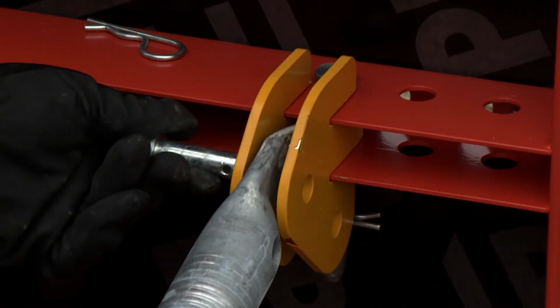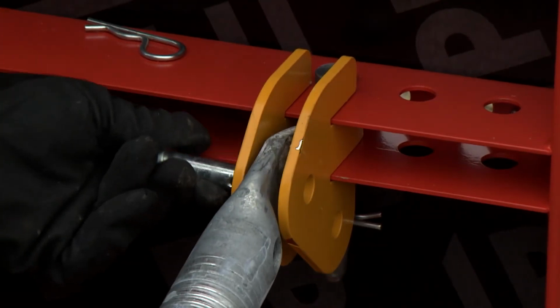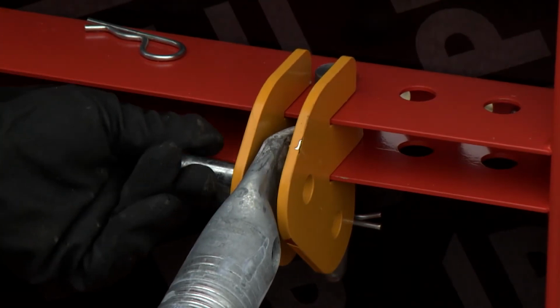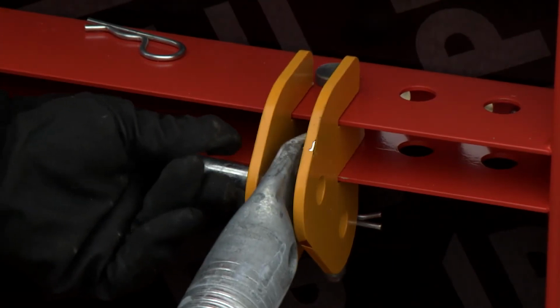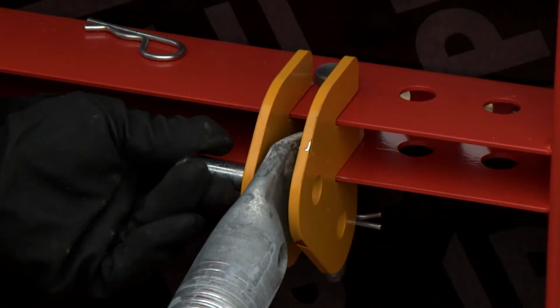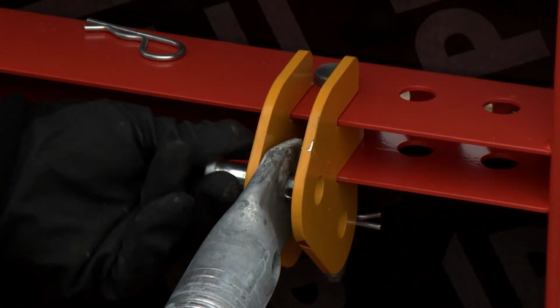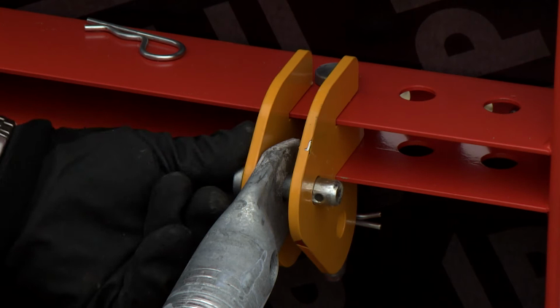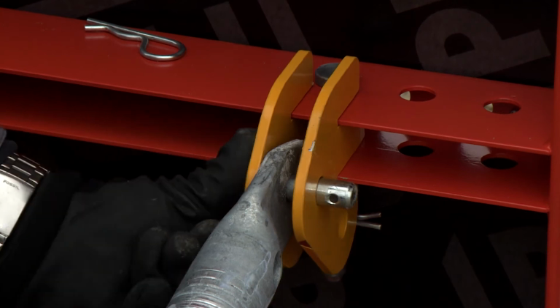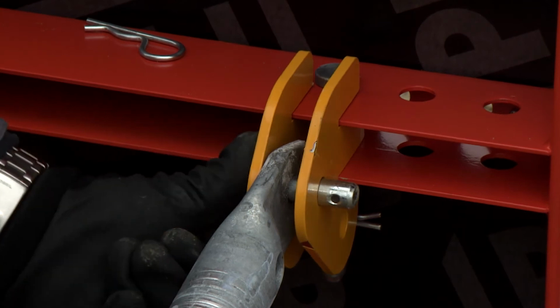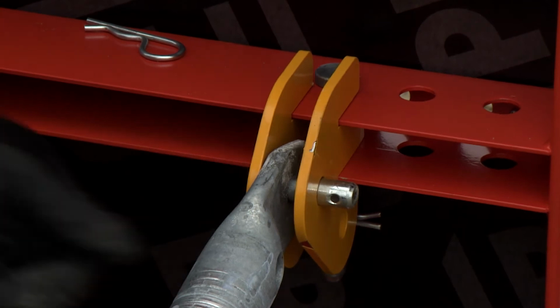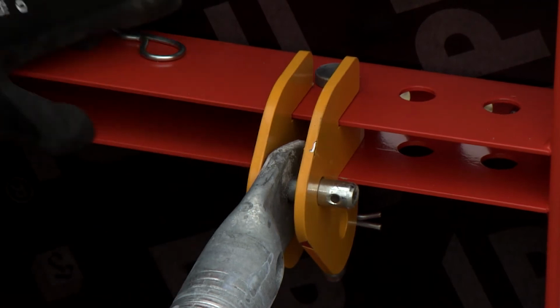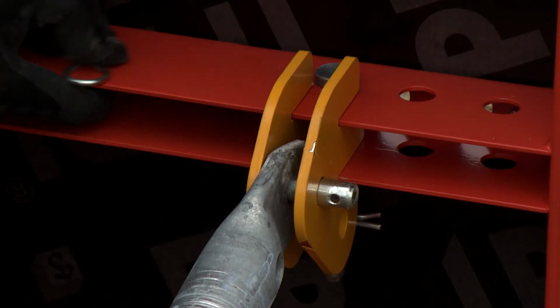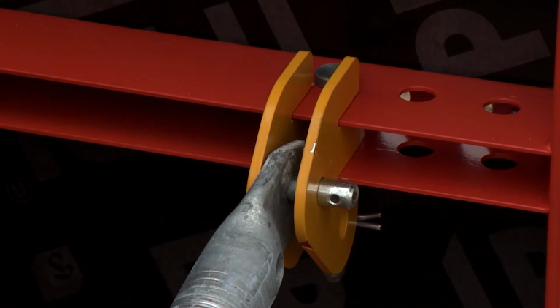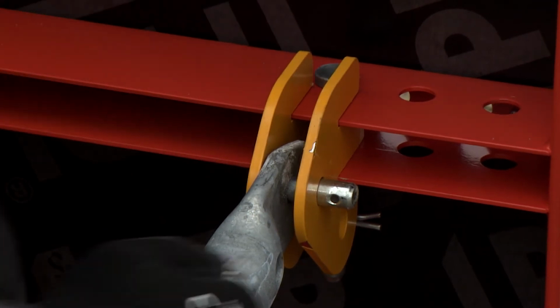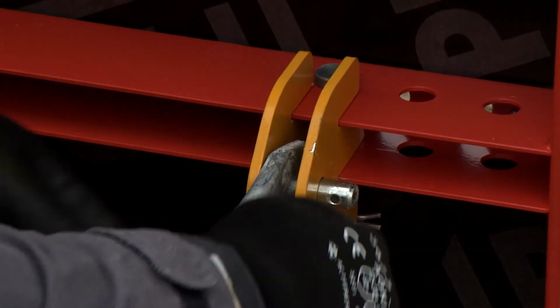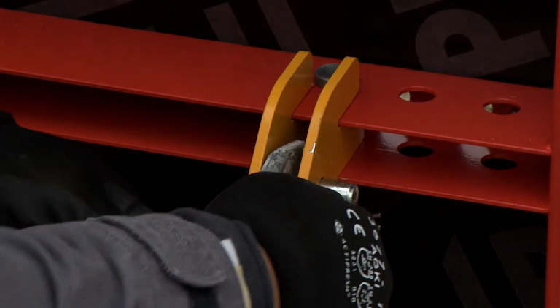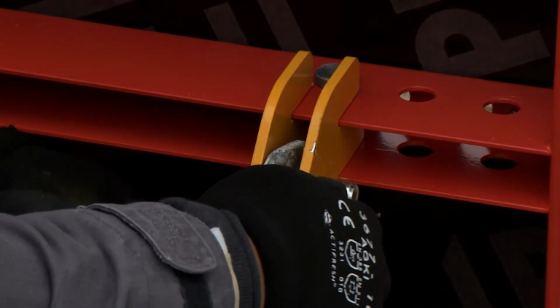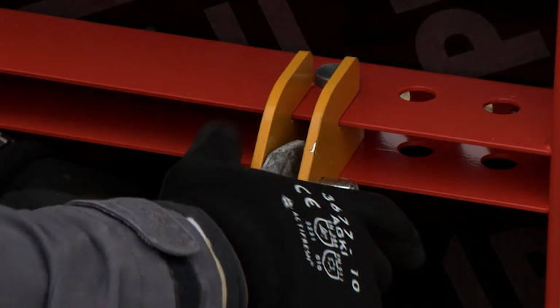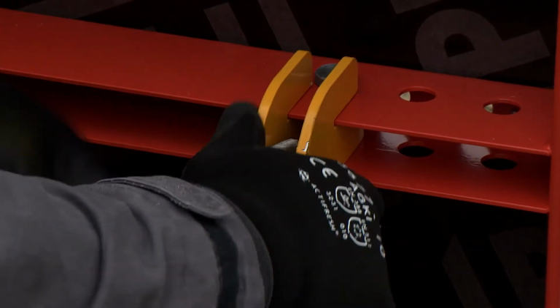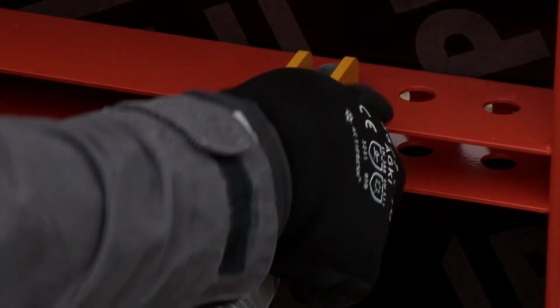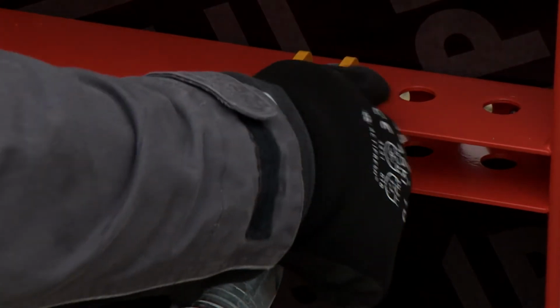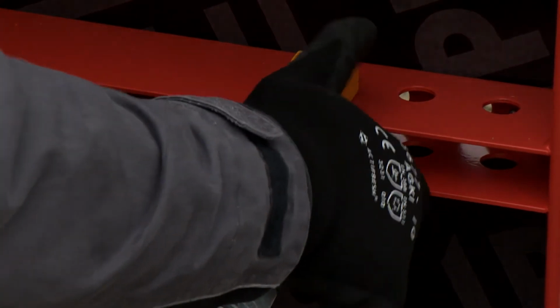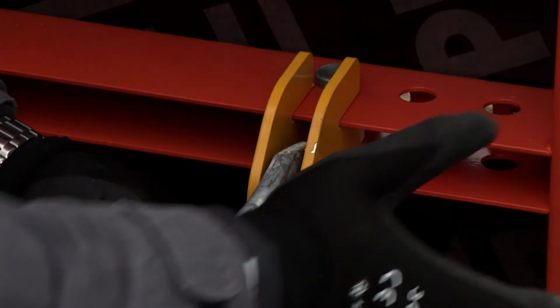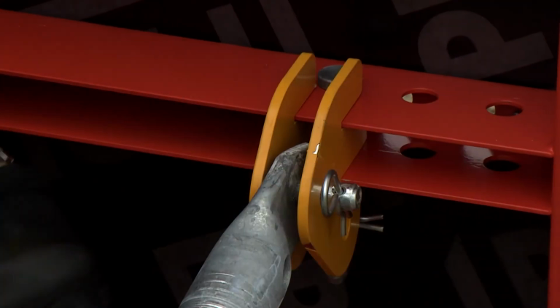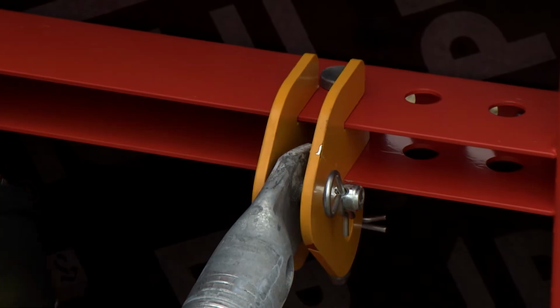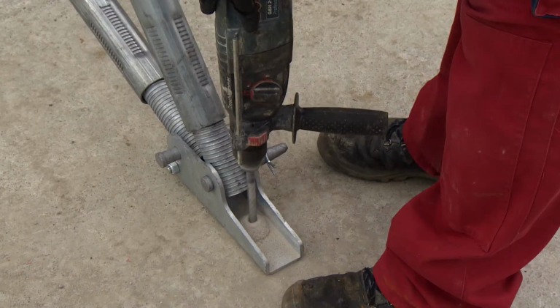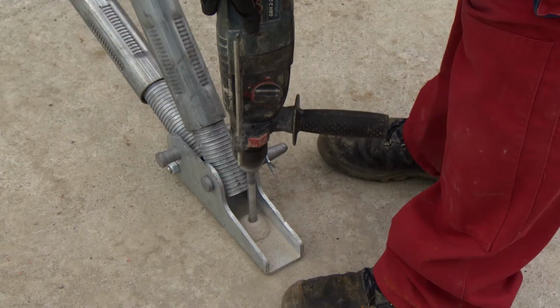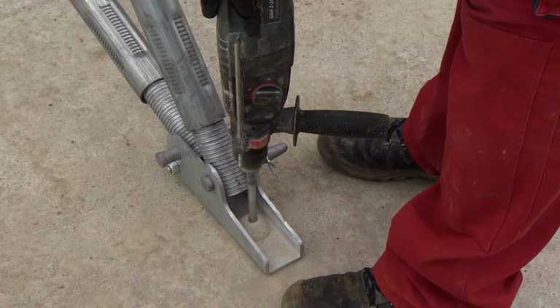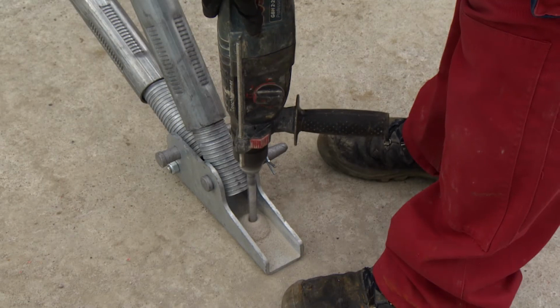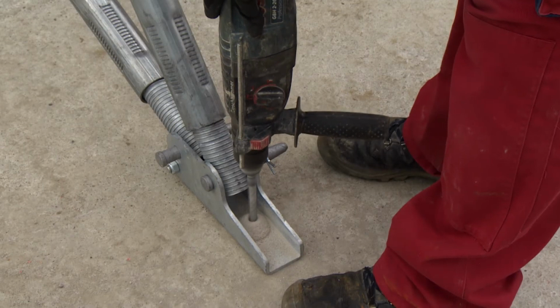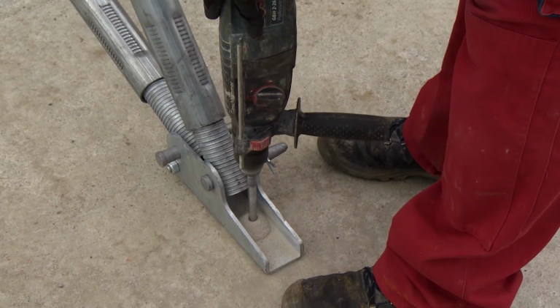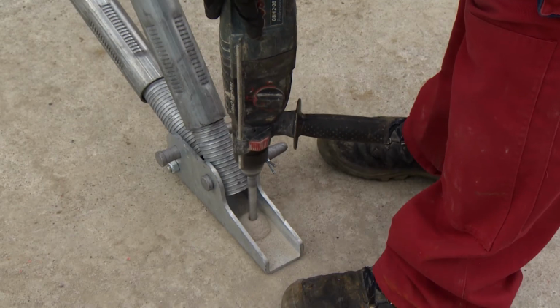Following this, the push-pull props are mounted to the brace connectors with pins, and the base plates are securely fastened to the ground with the PERI anchor bolts.